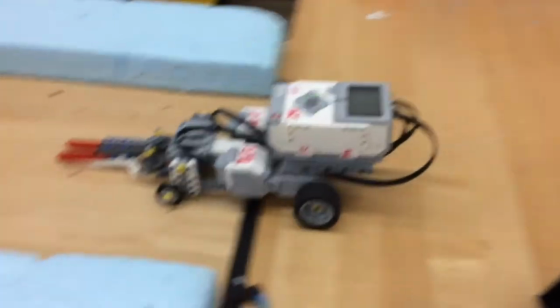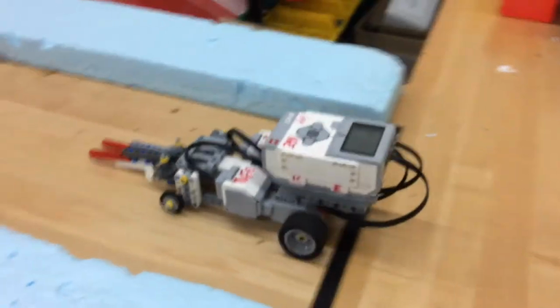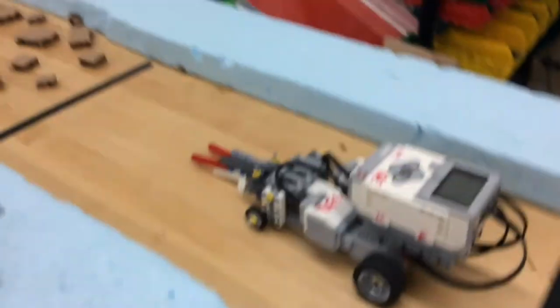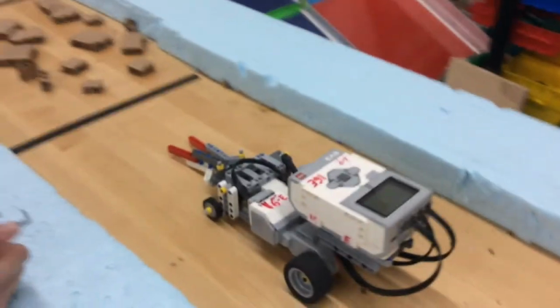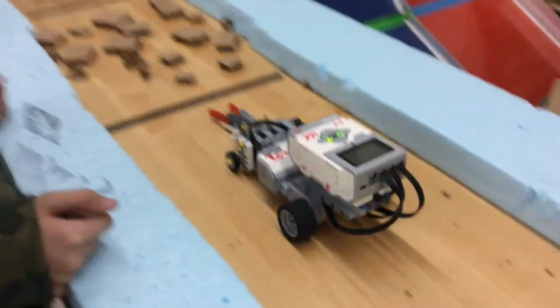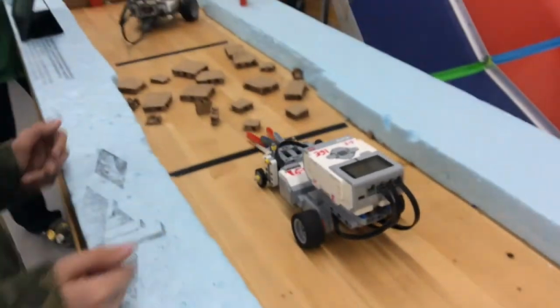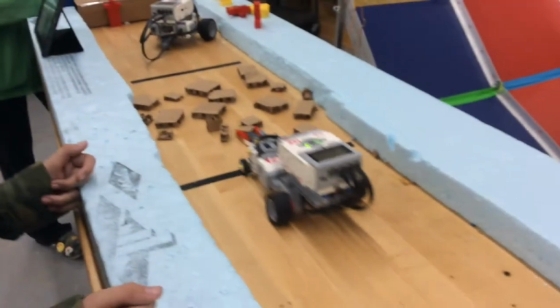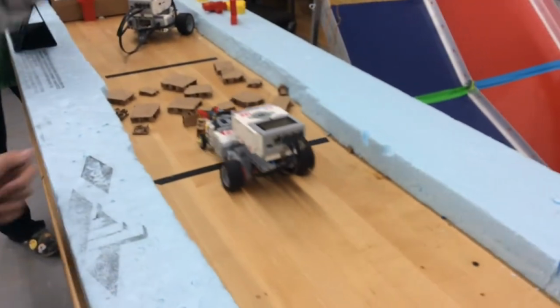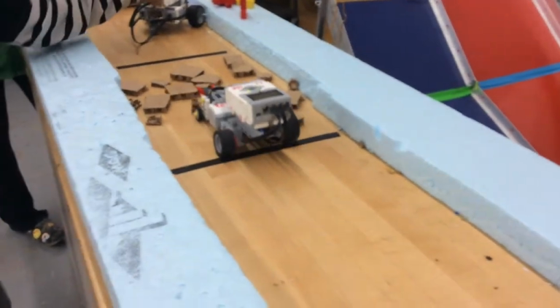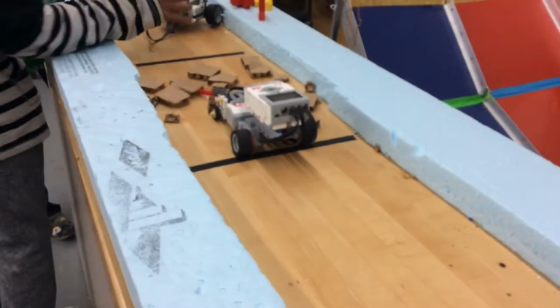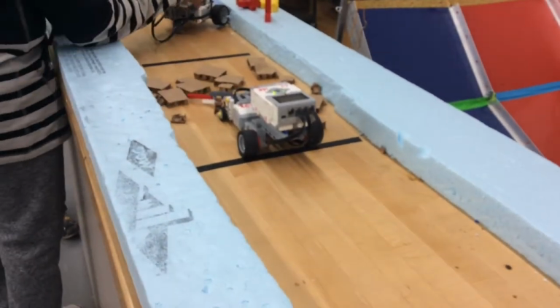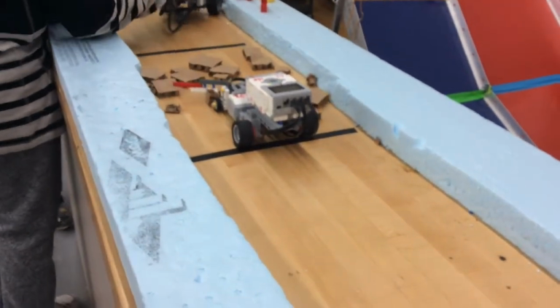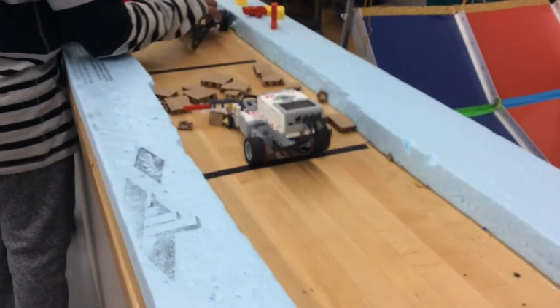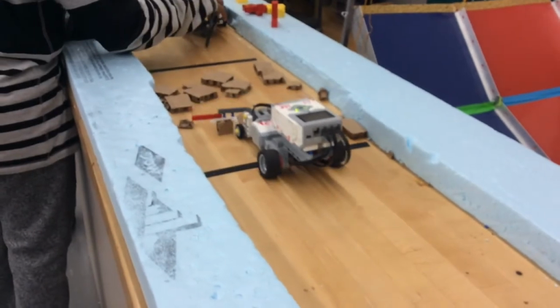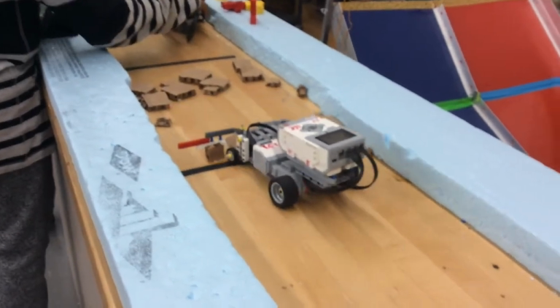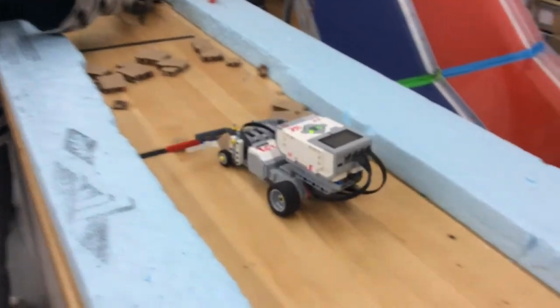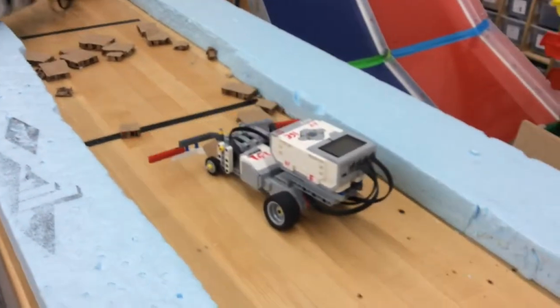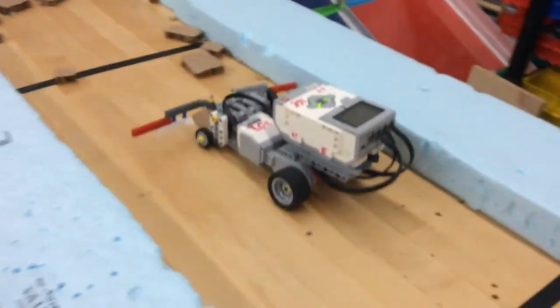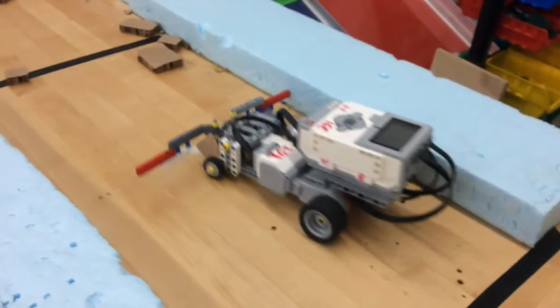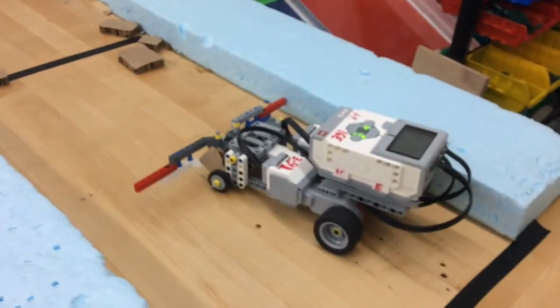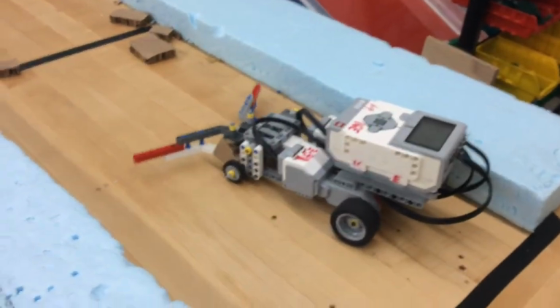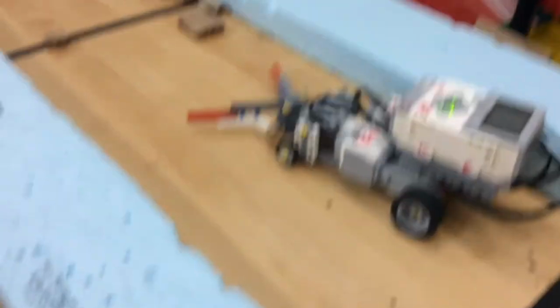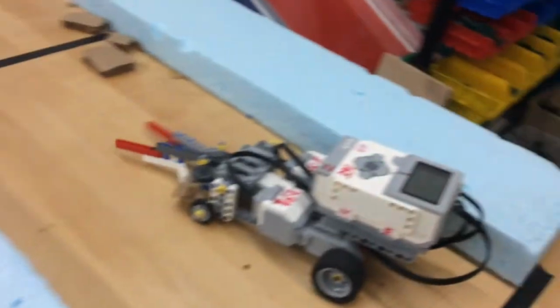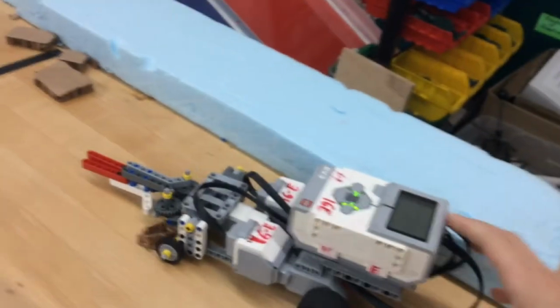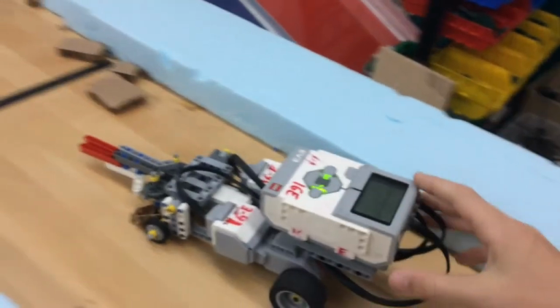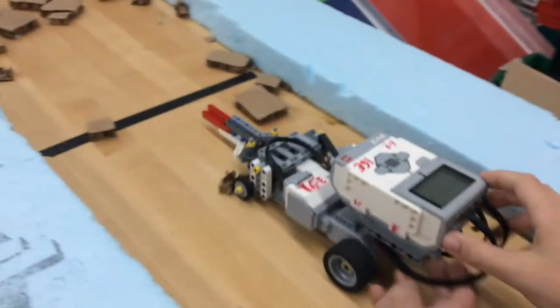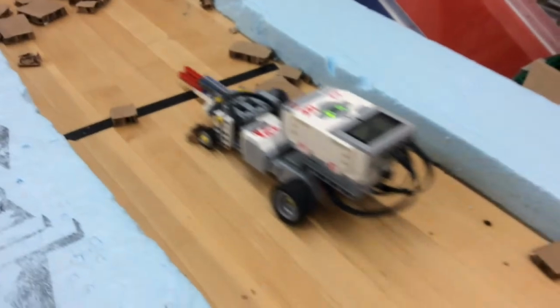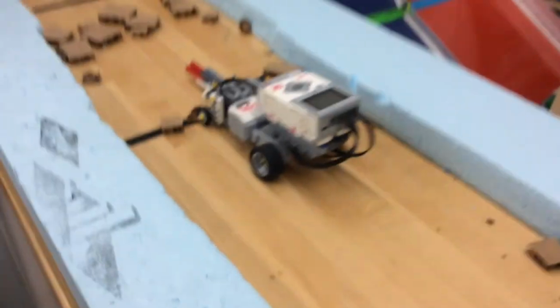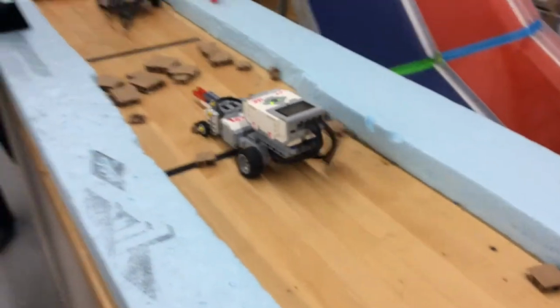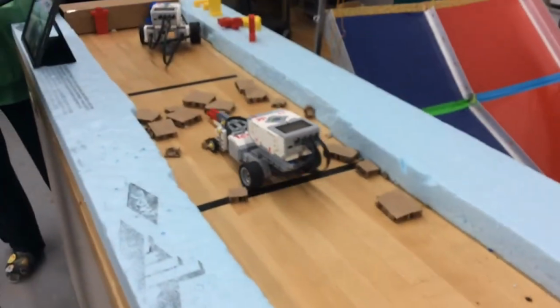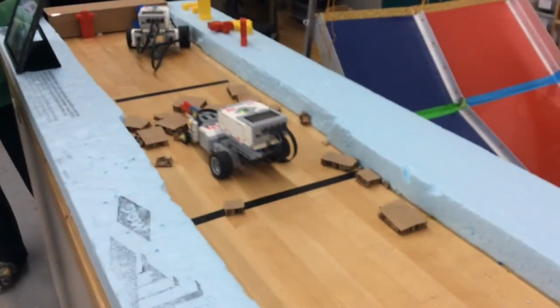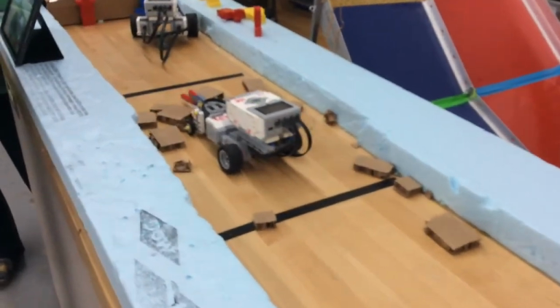The robot's working now — it's going forwards, then the arms go out, and then it's going to drive backwards to clear out the path. It's just going to keep doing that for three times.